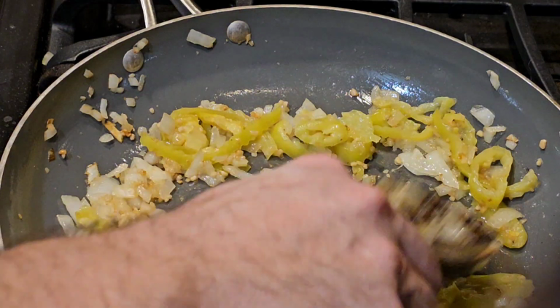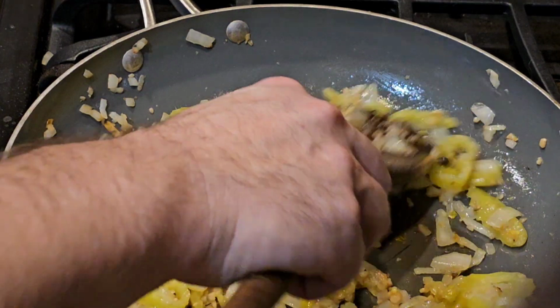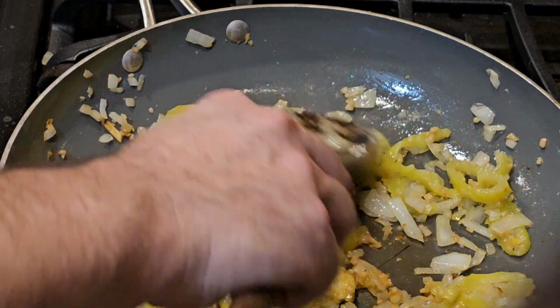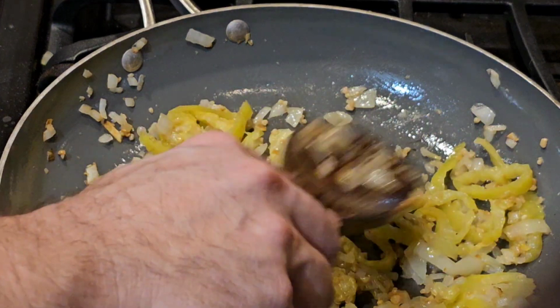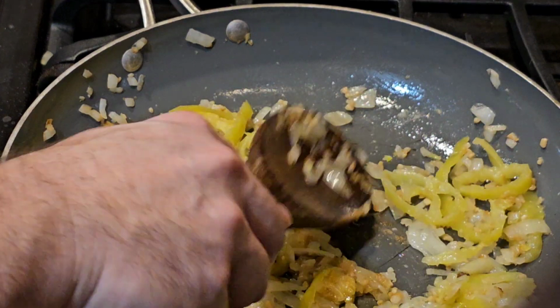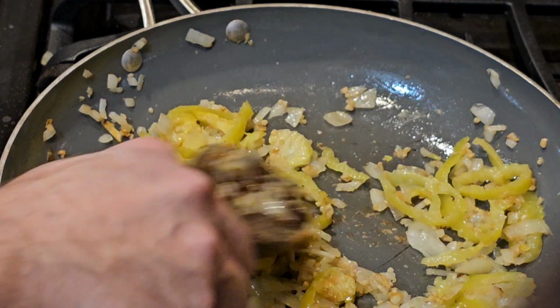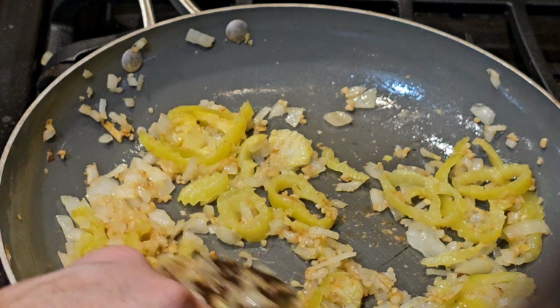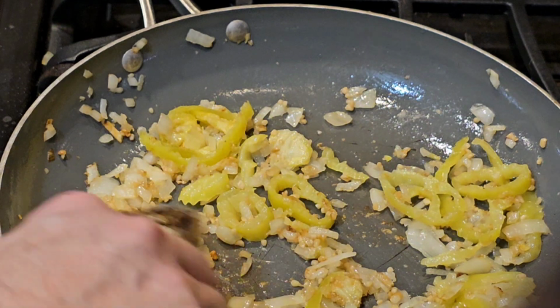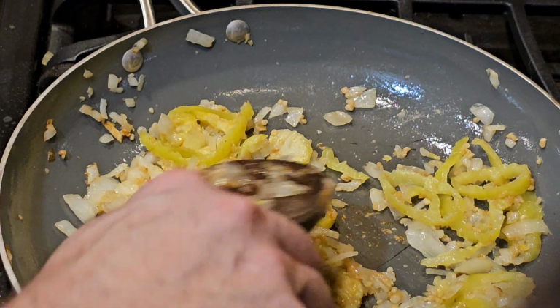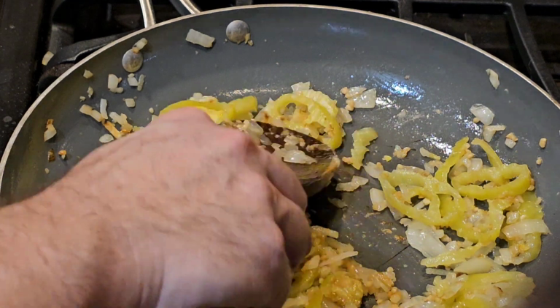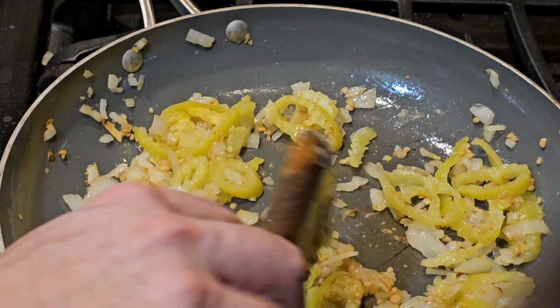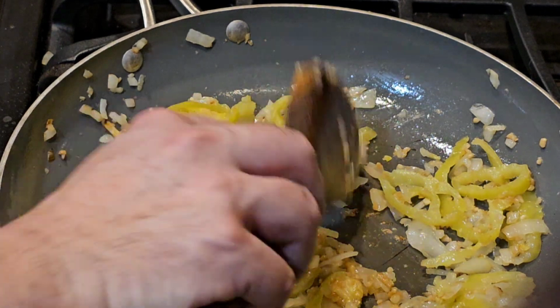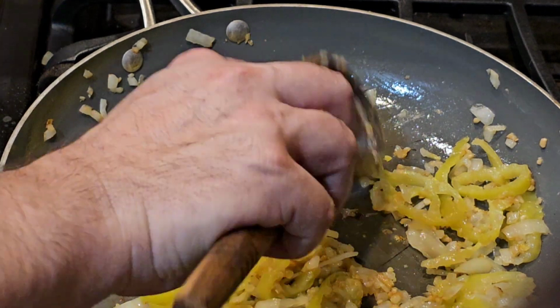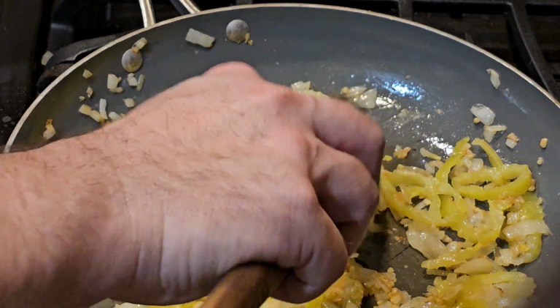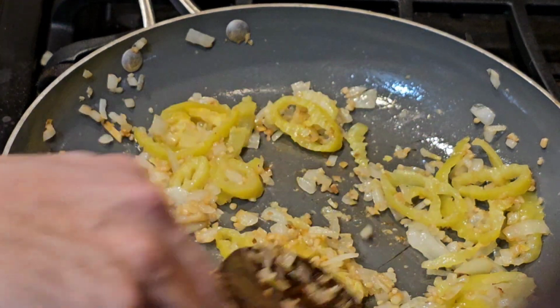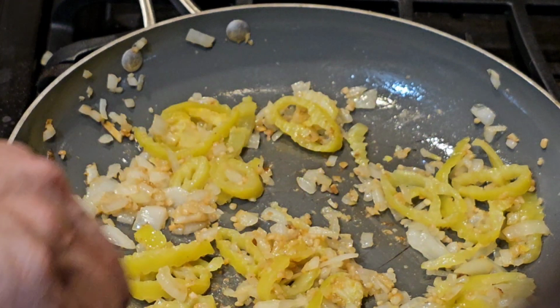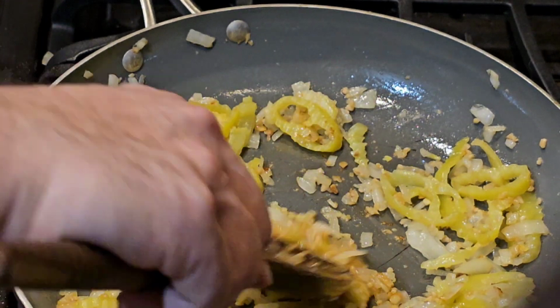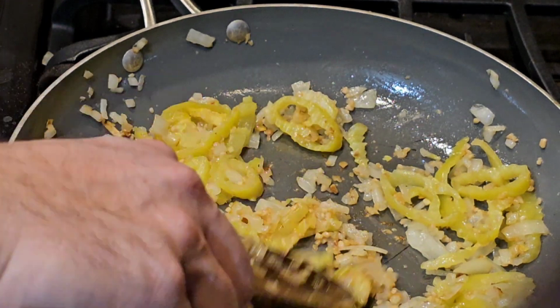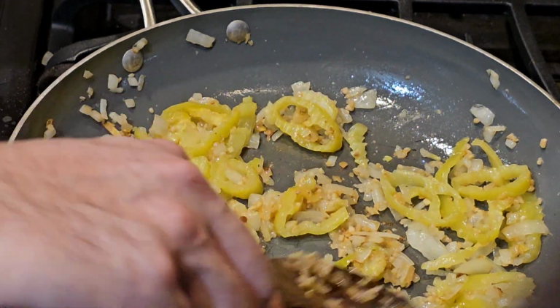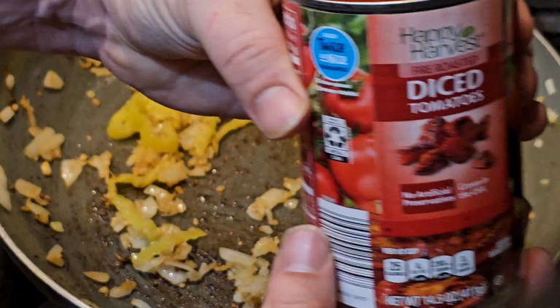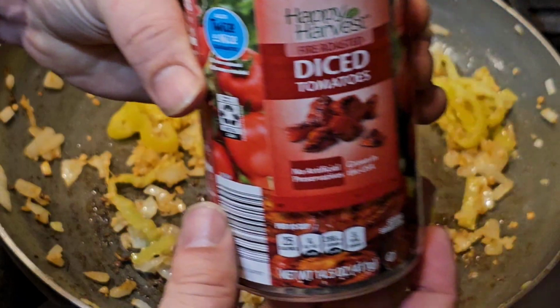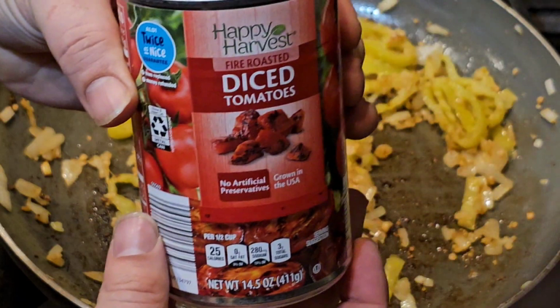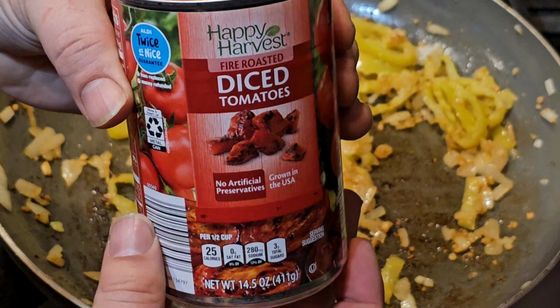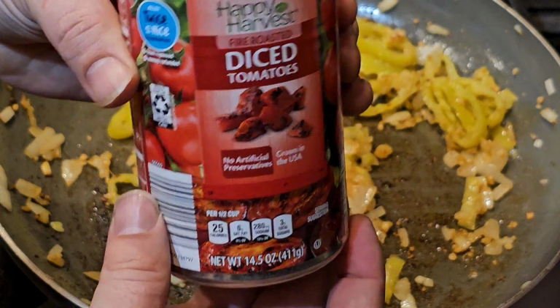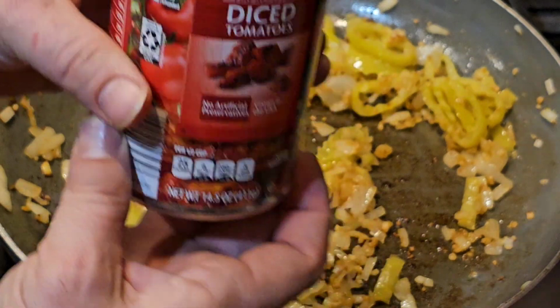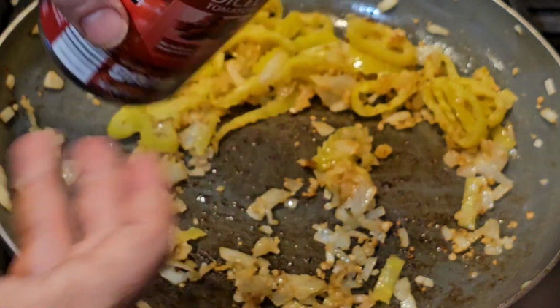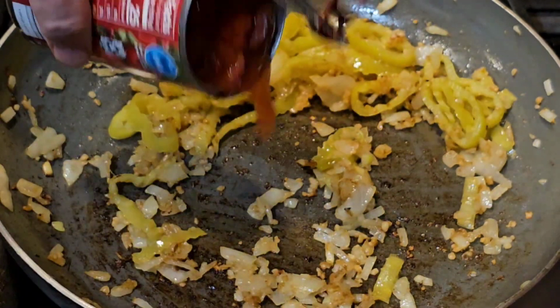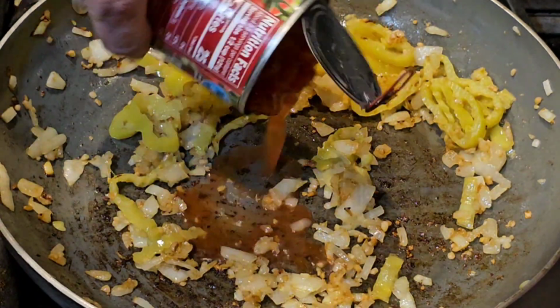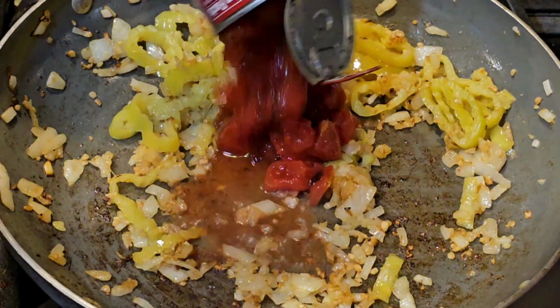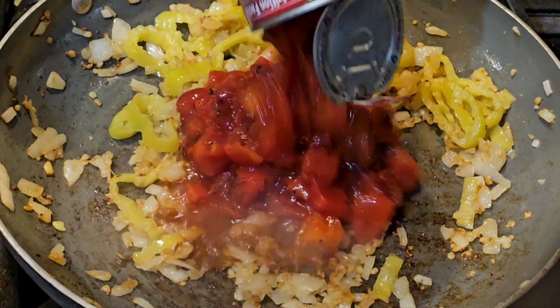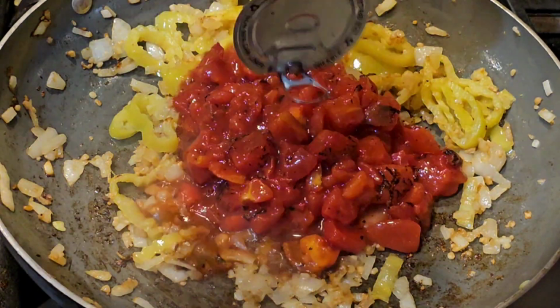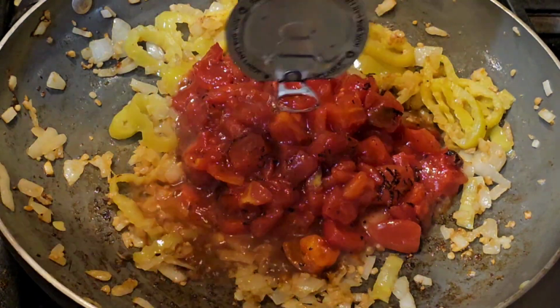I do my vegetables first — brown up some onions. I have some banana peppers, throw in some garlic, and some roasted diced tomatoes.